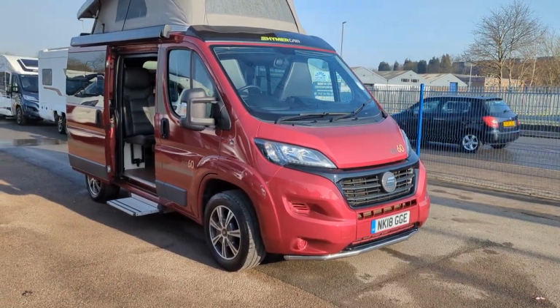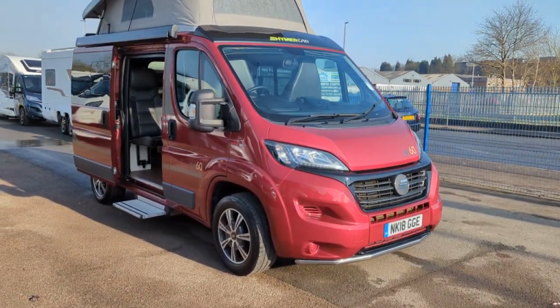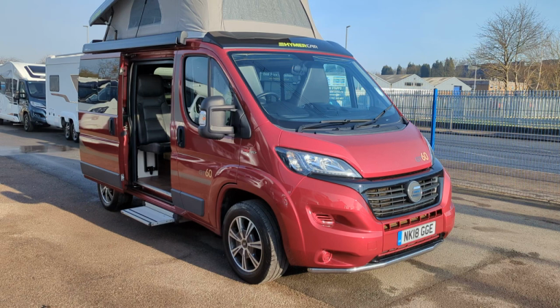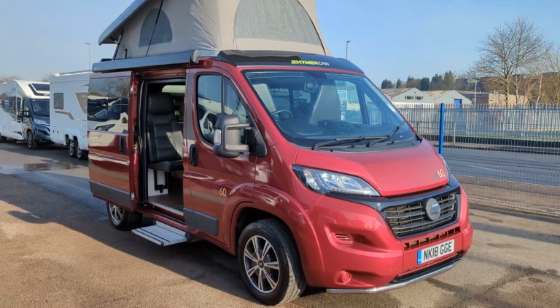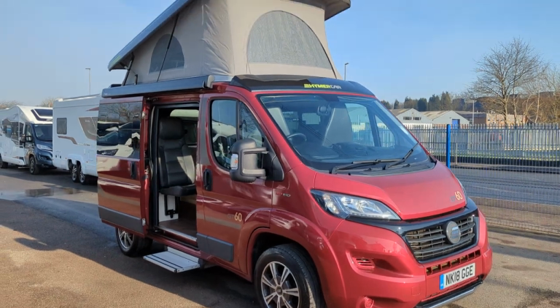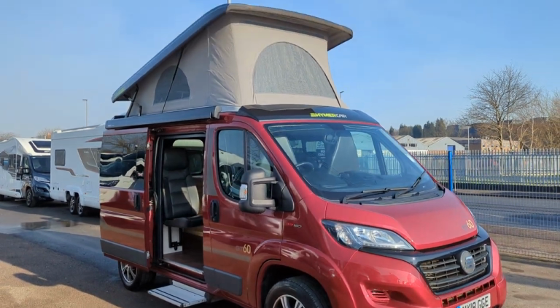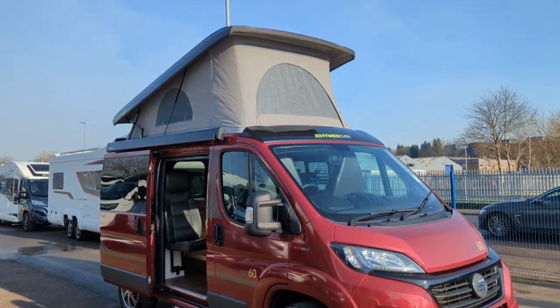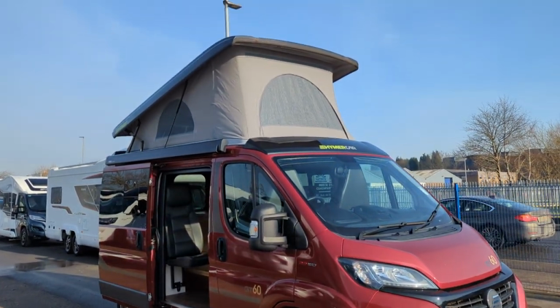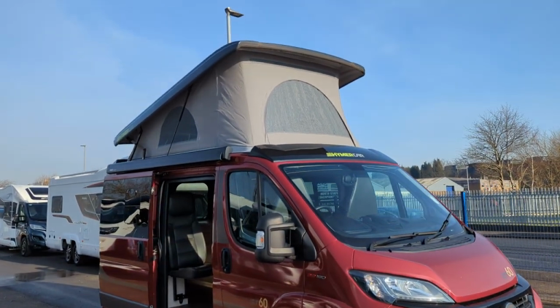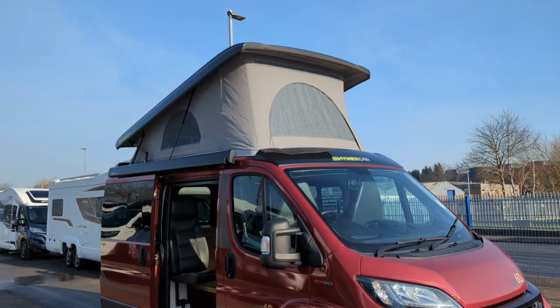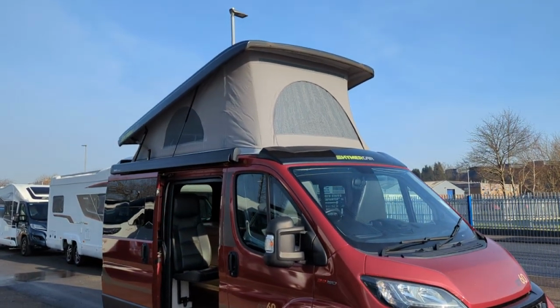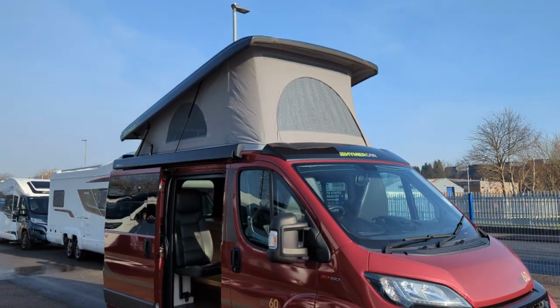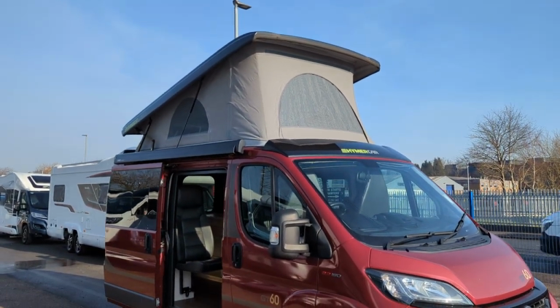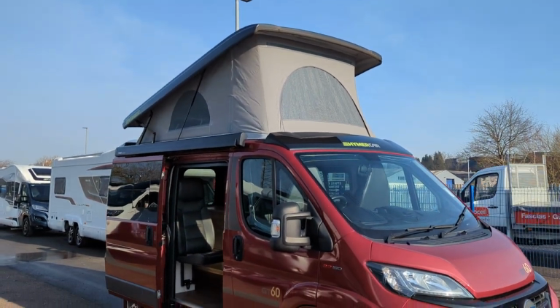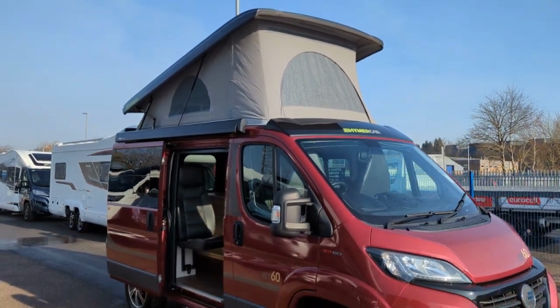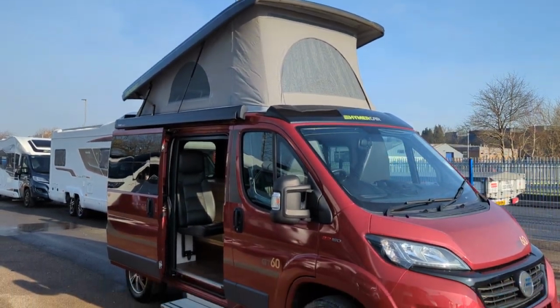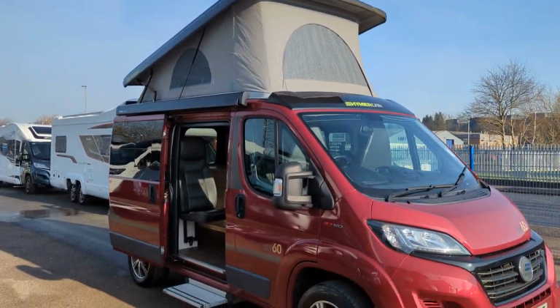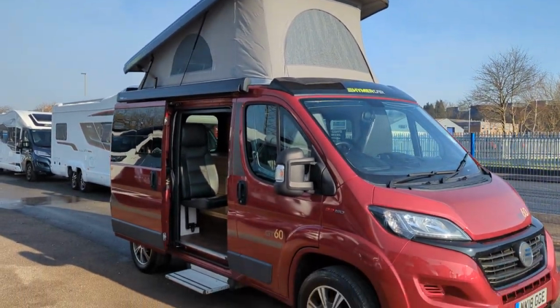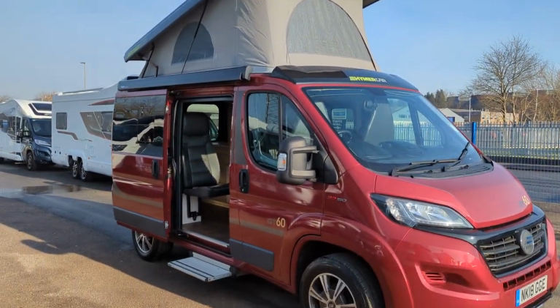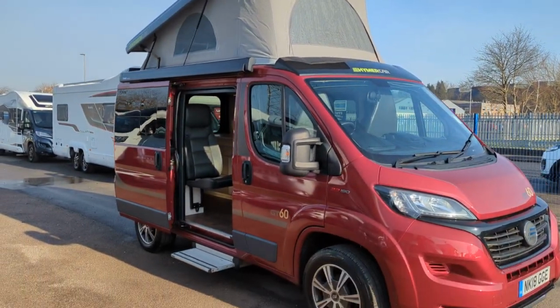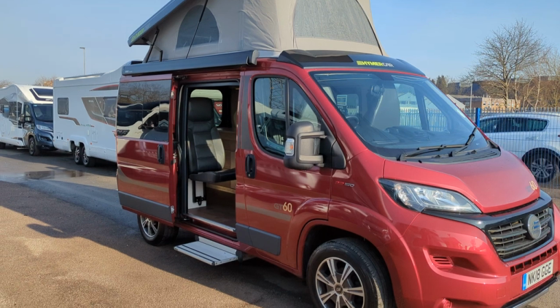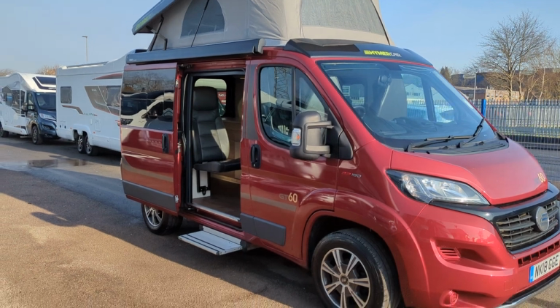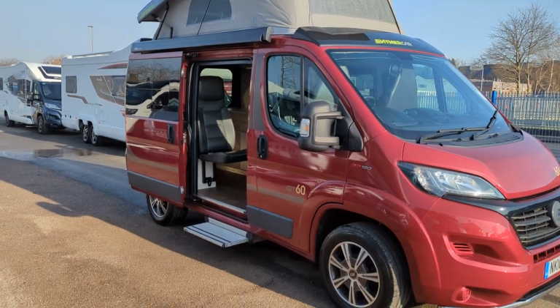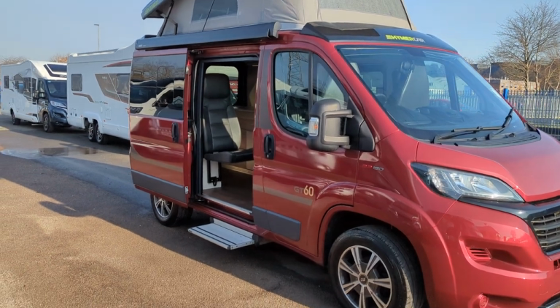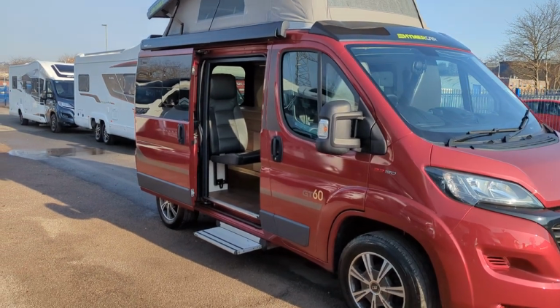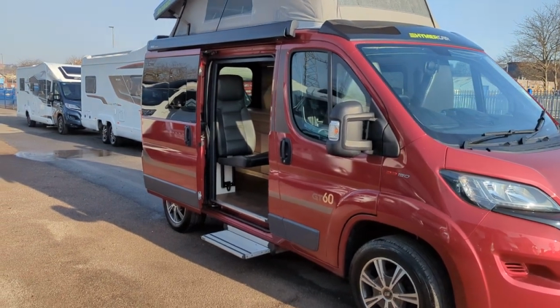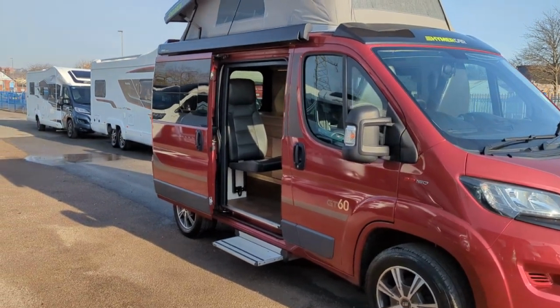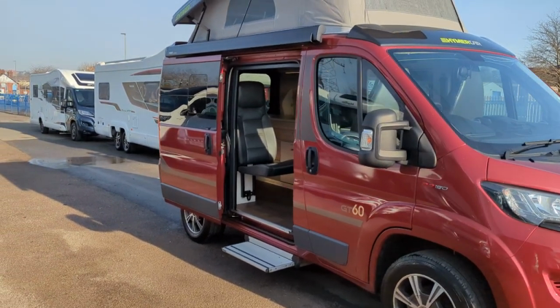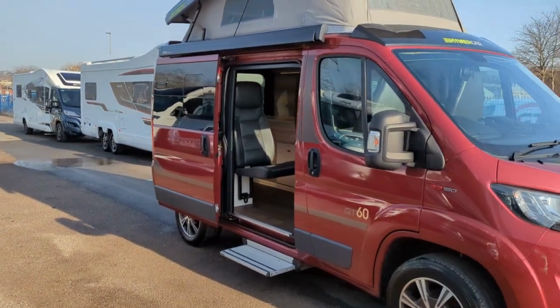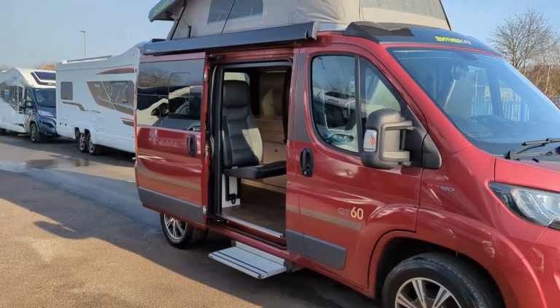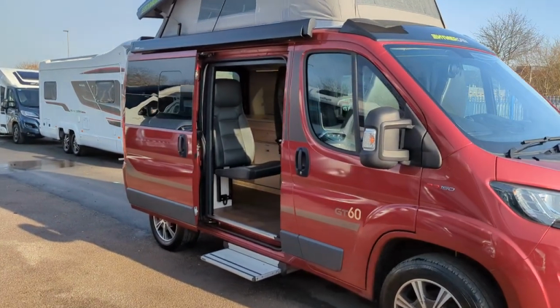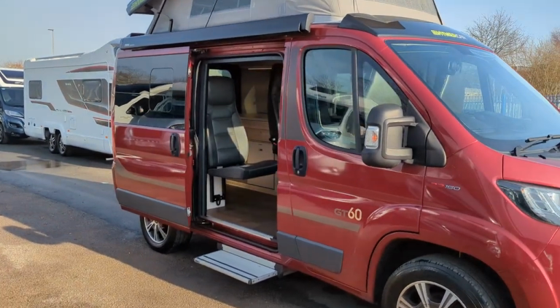Alloy wheels, it's an open top — pops up there for your bed on the top, goes back down for travelling. You've got the canopy awning attachment there on the side, you'll notice.